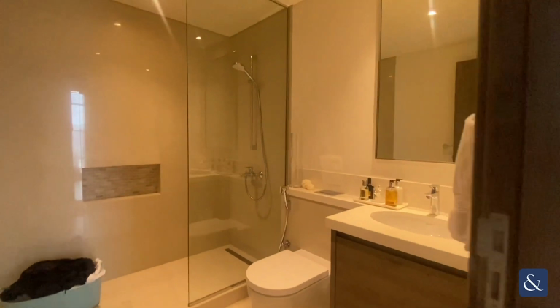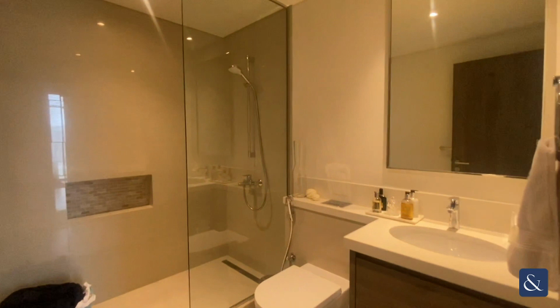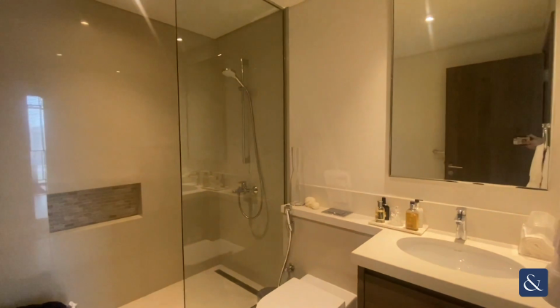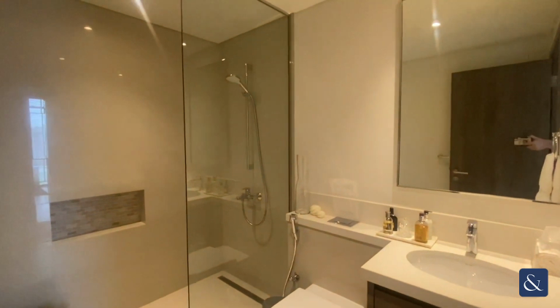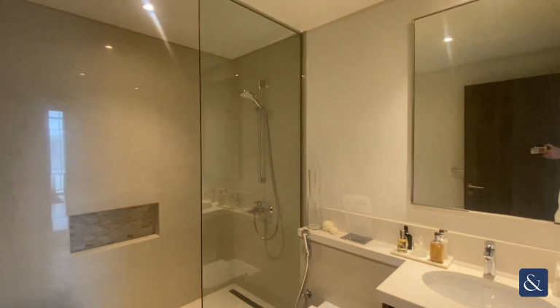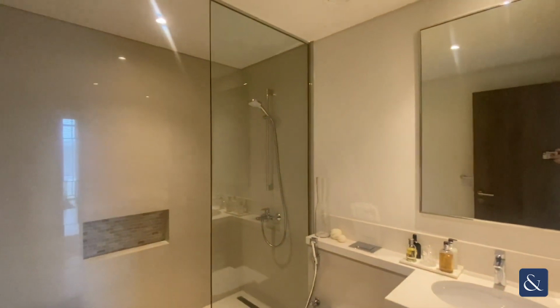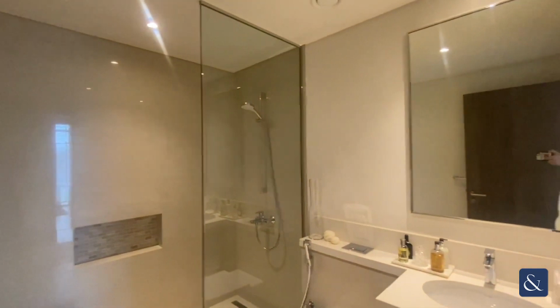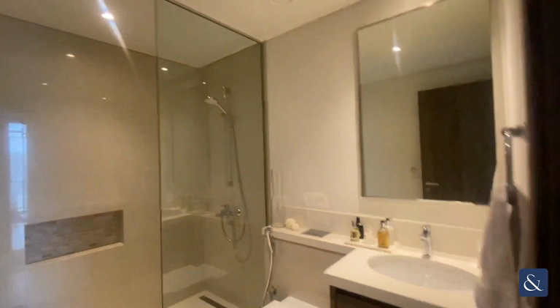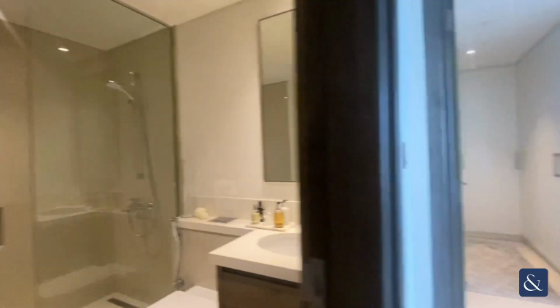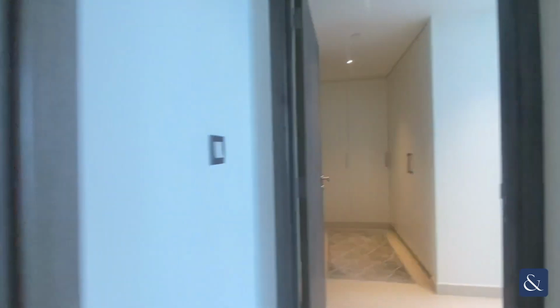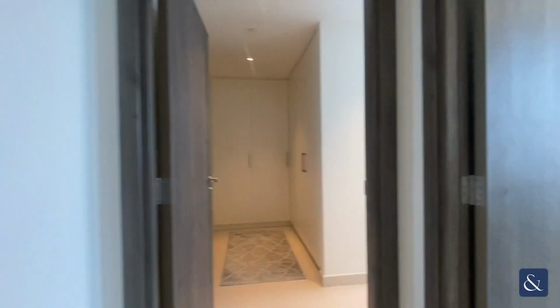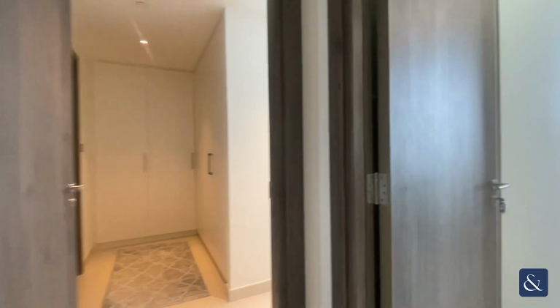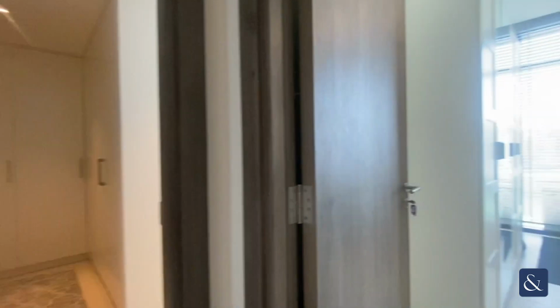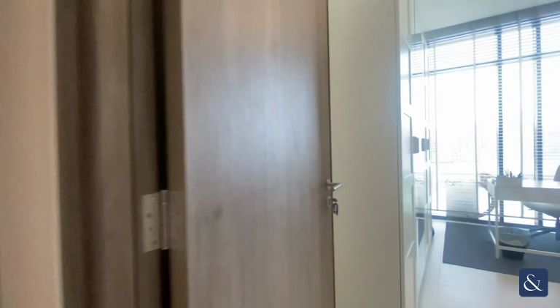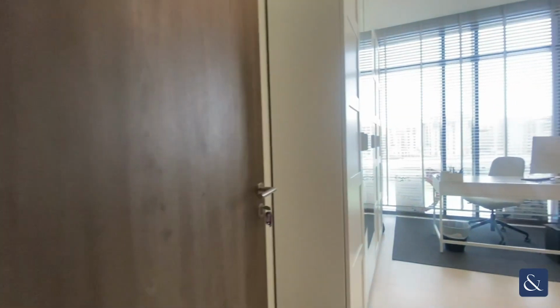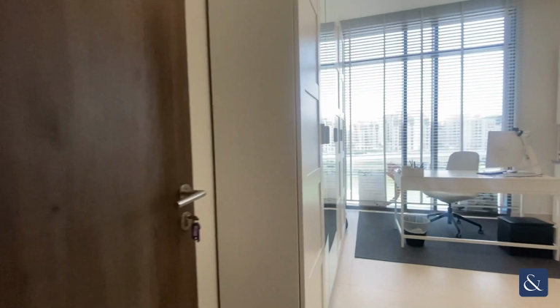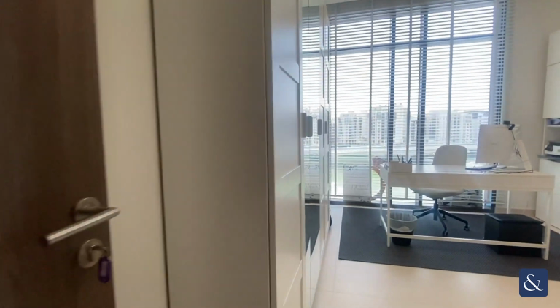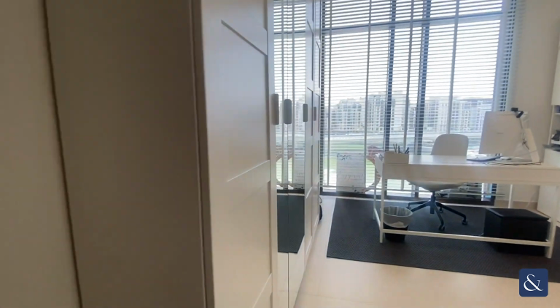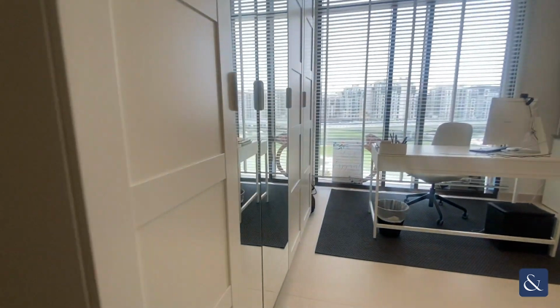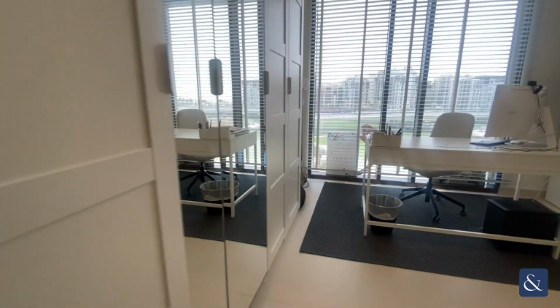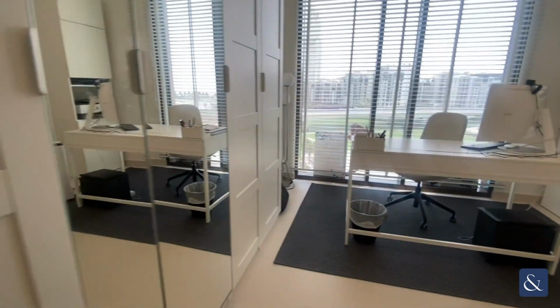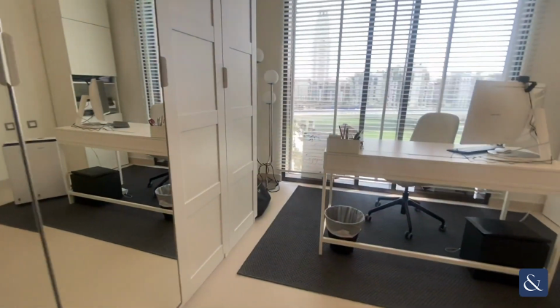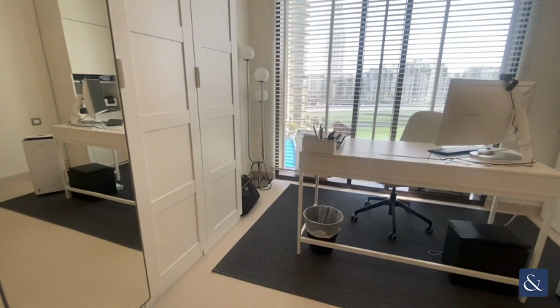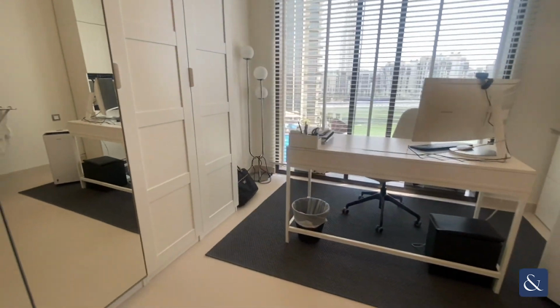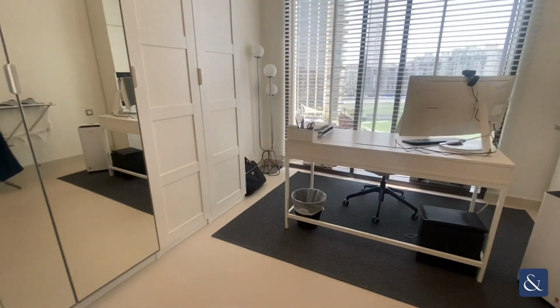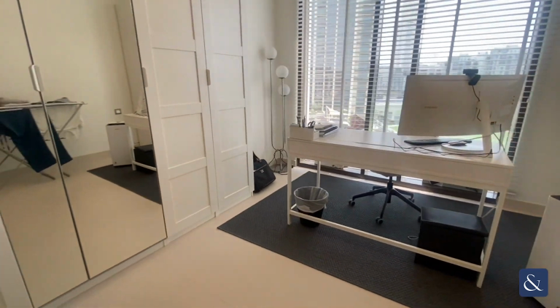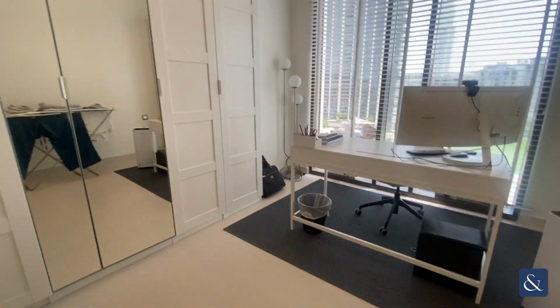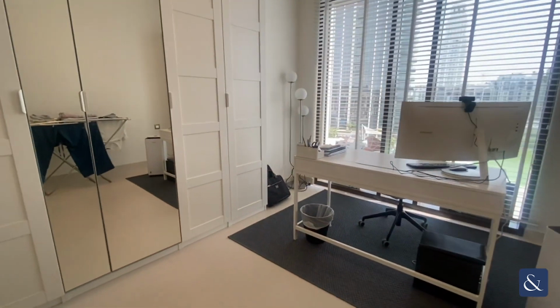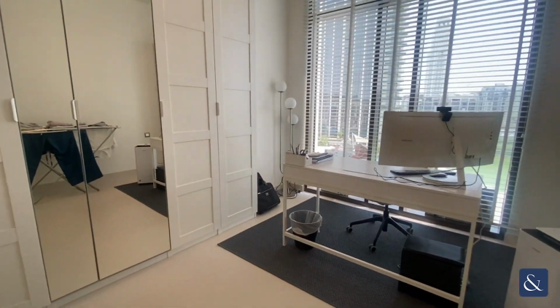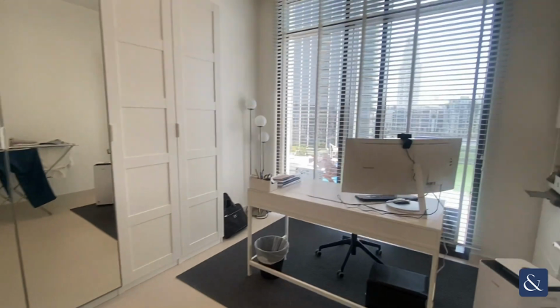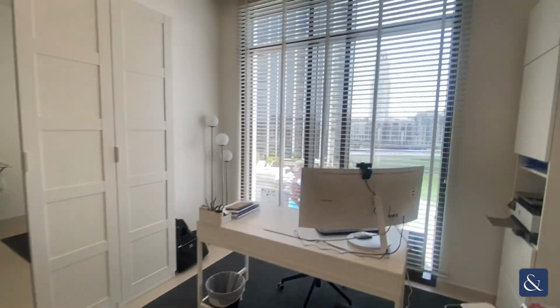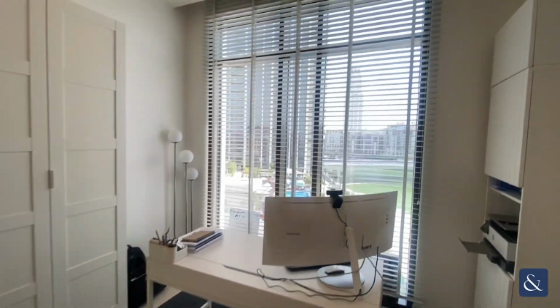You've got your guest bathroom in here with a standalone shower, and directly across you have the guest bedroom, which has been converted into an office. You've got plenty of space in here as well.